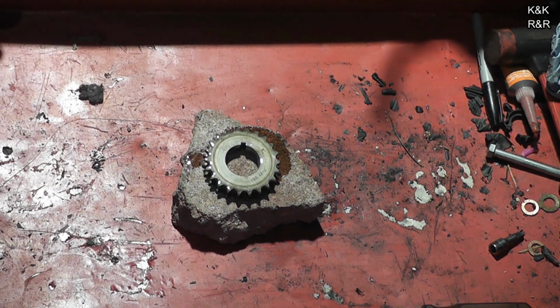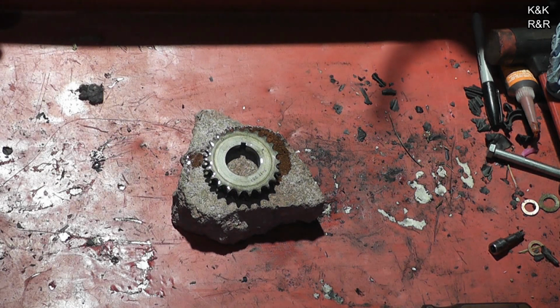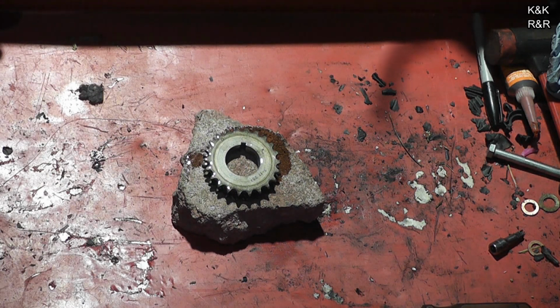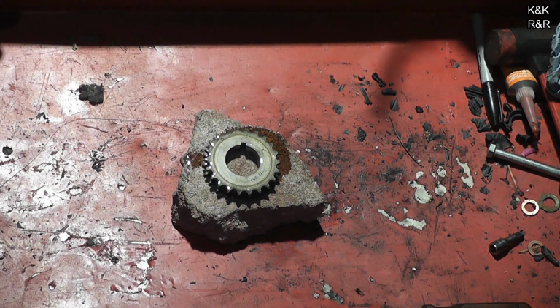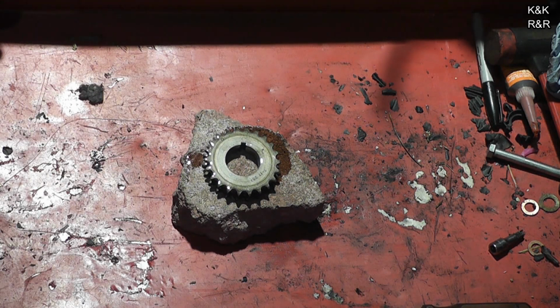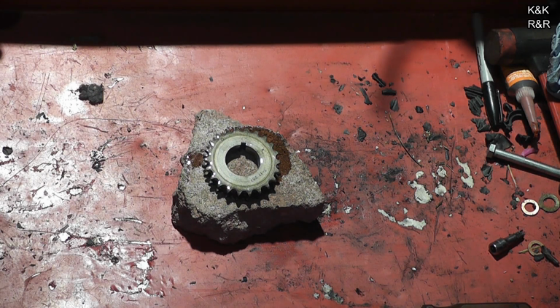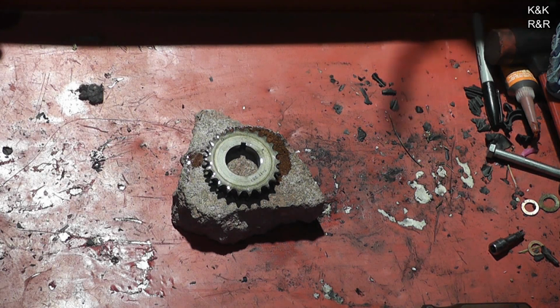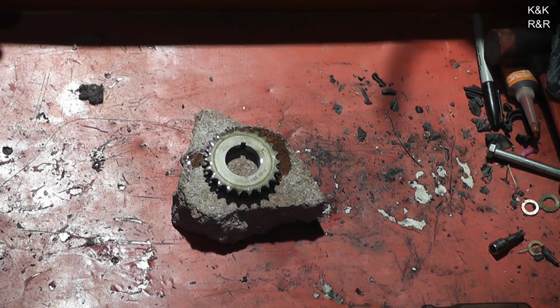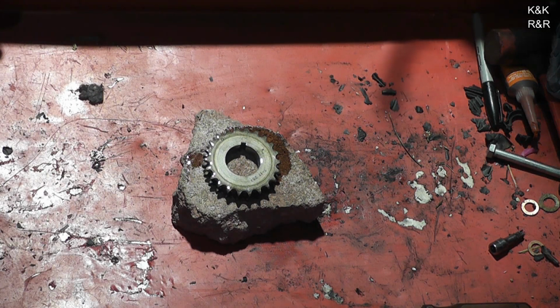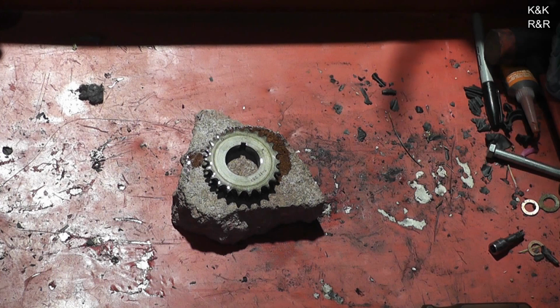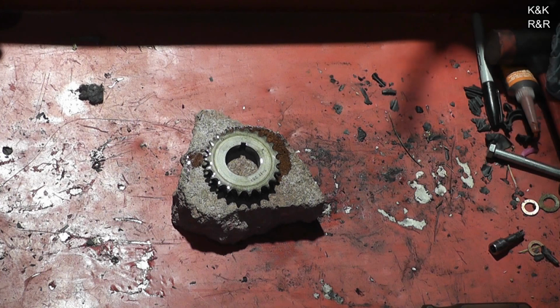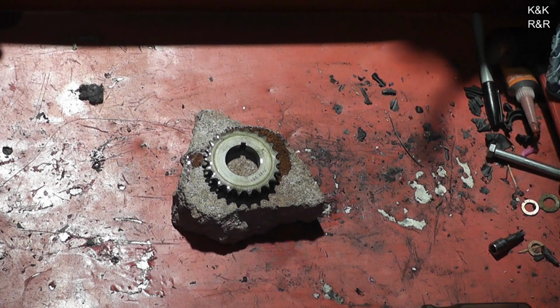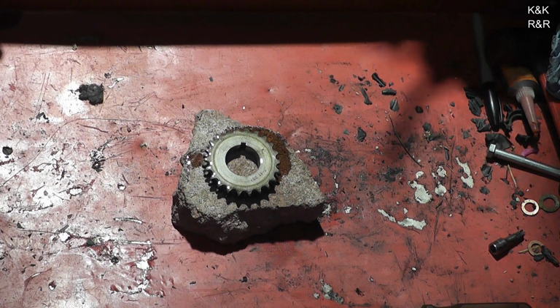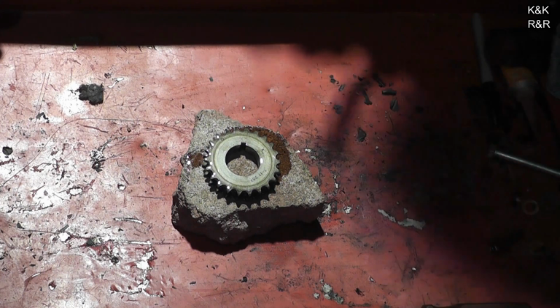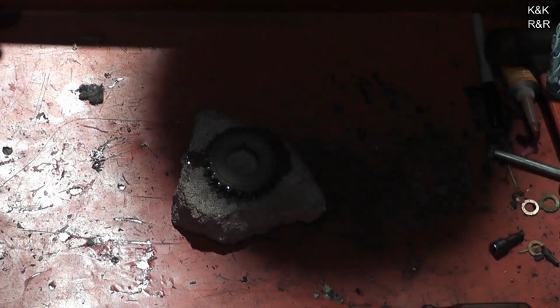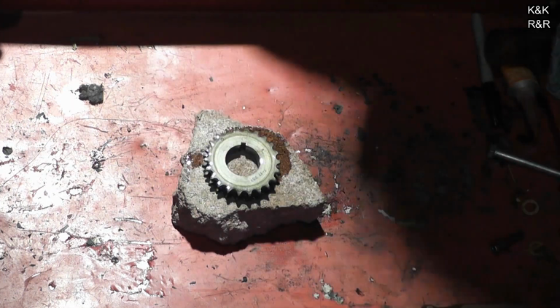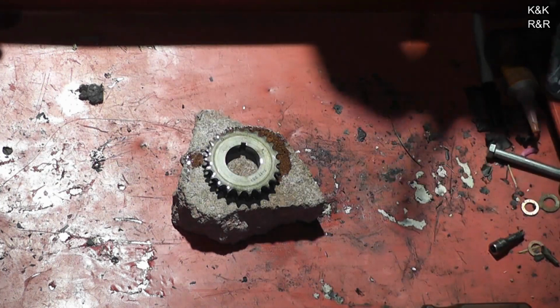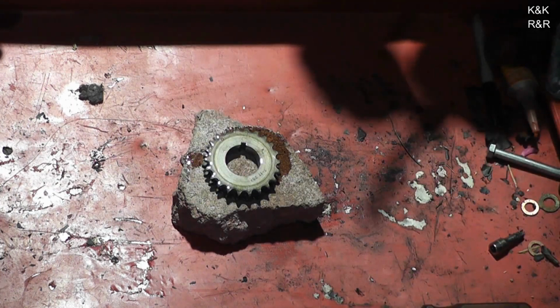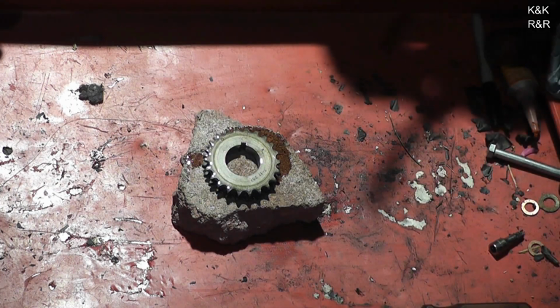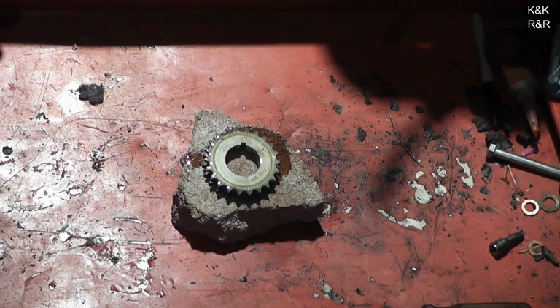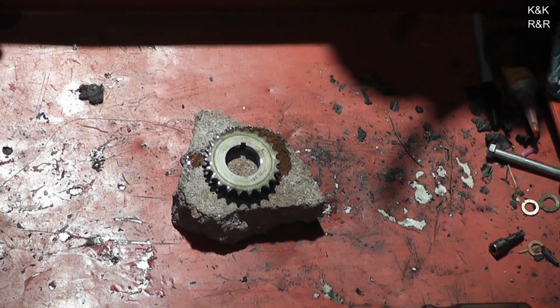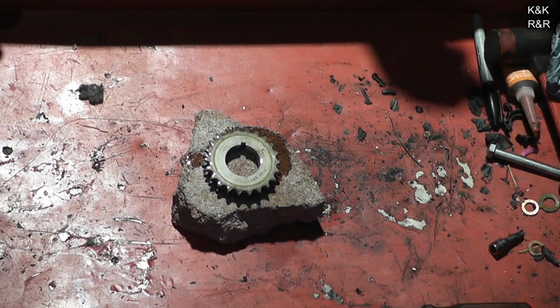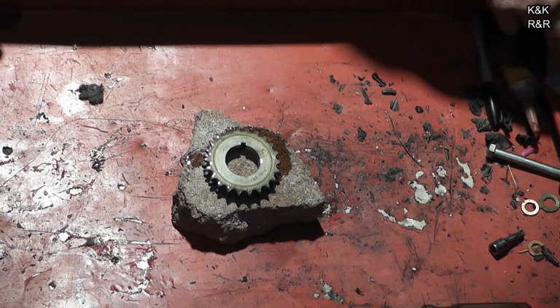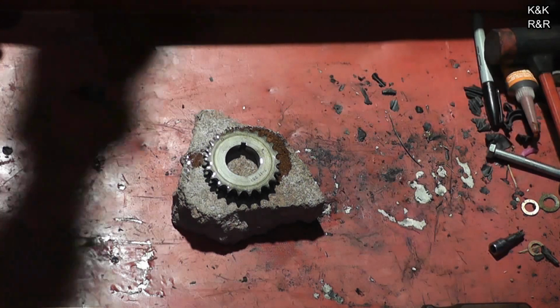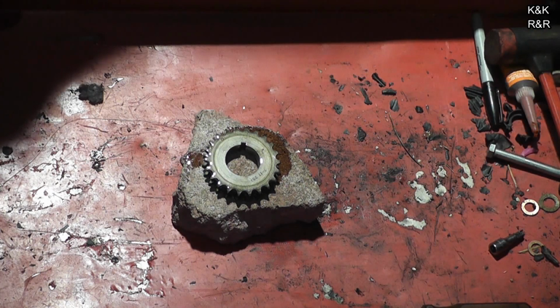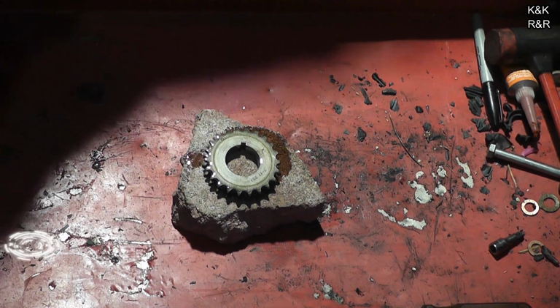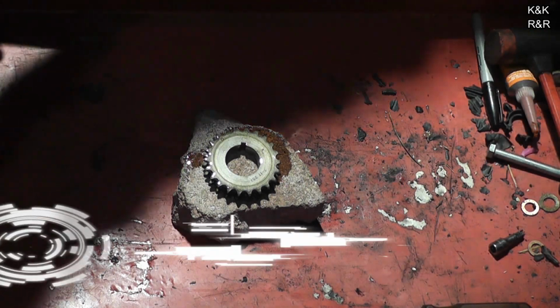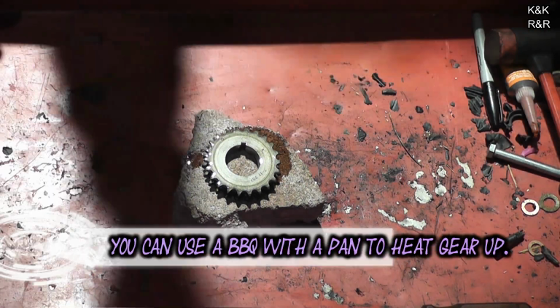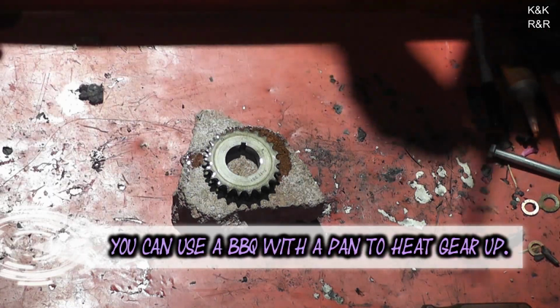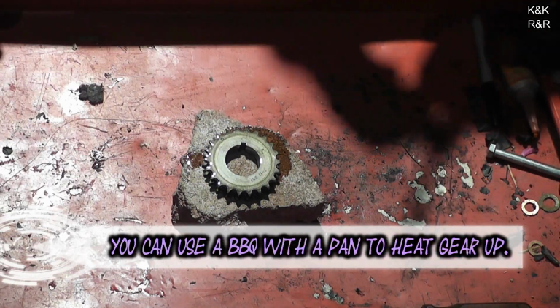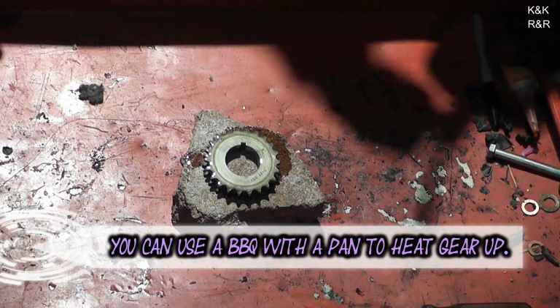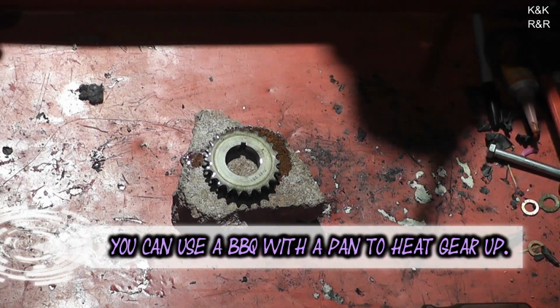At this point we're going to use a torch to heat up the gear, just so we can slide it on so we don't have to bang up any bearings. It just goes on smooth. Gives a good little smoke show. It's pretty much the quickest and safest way we've found to do this over the years.